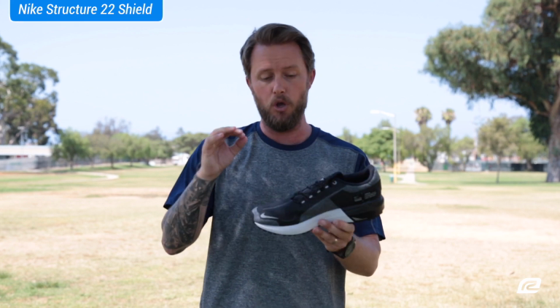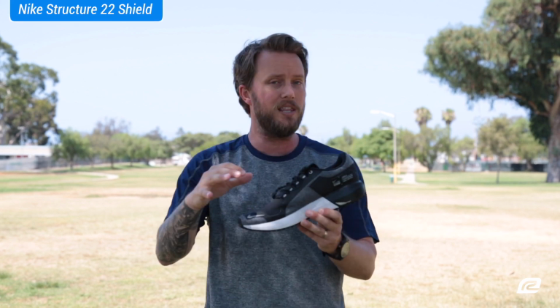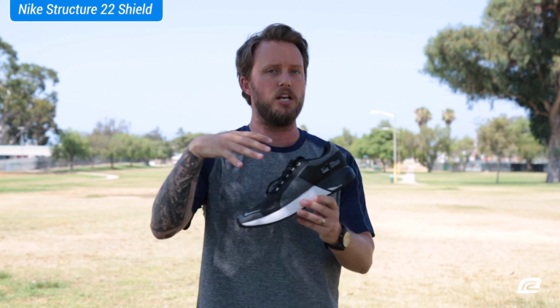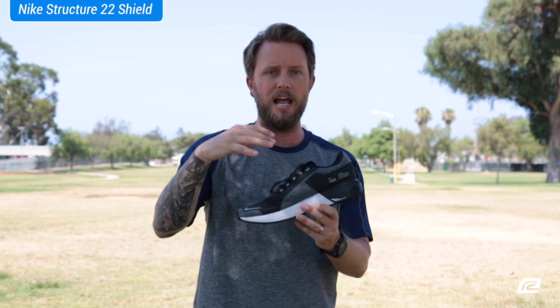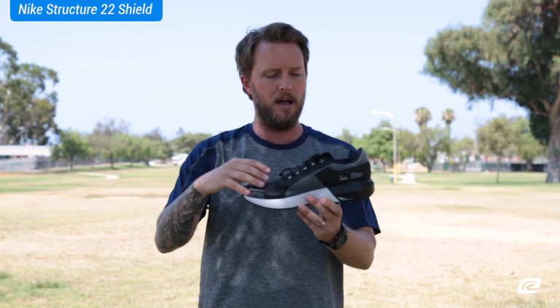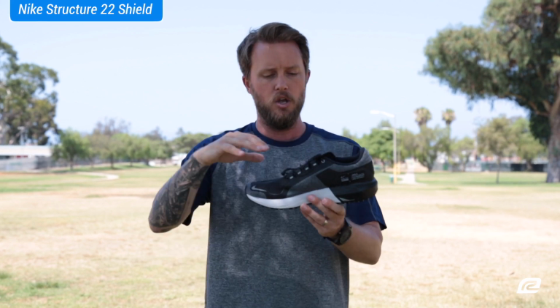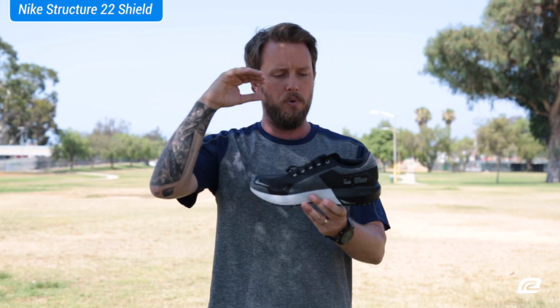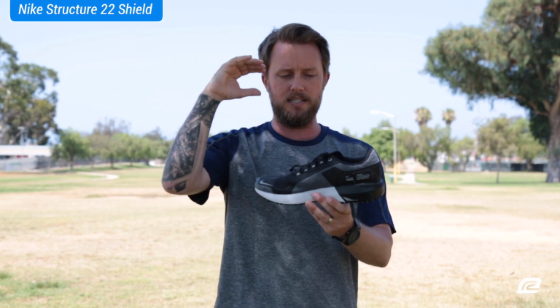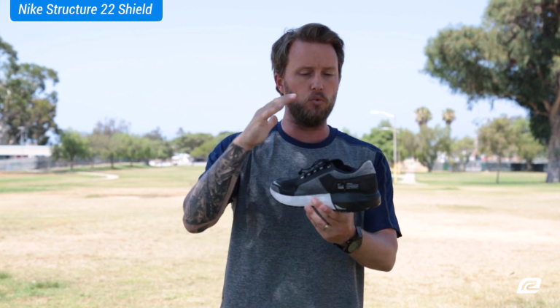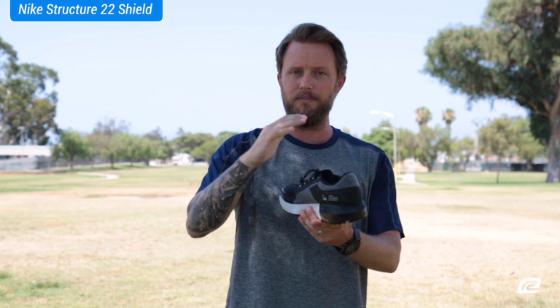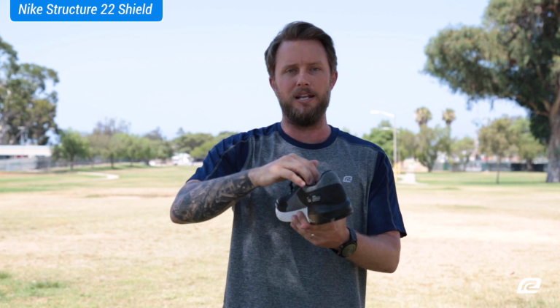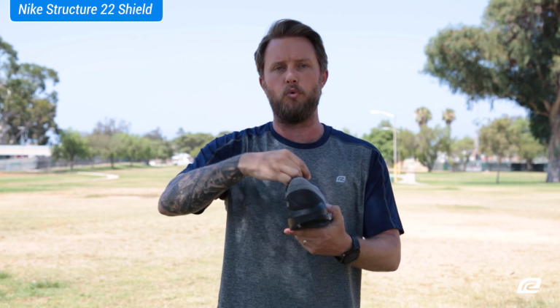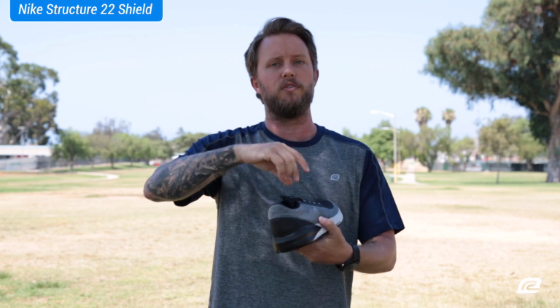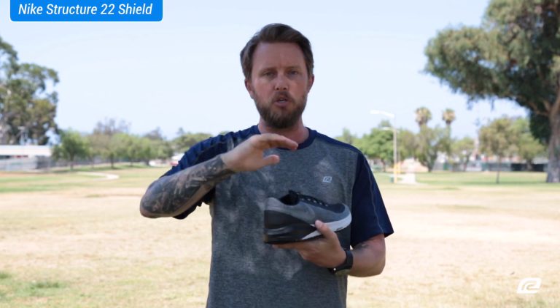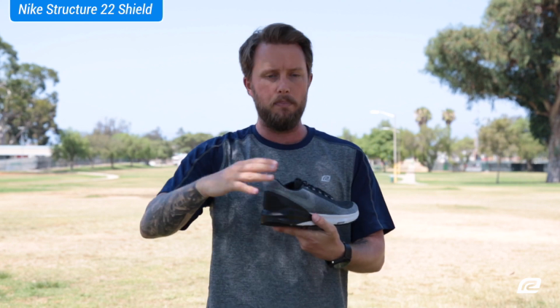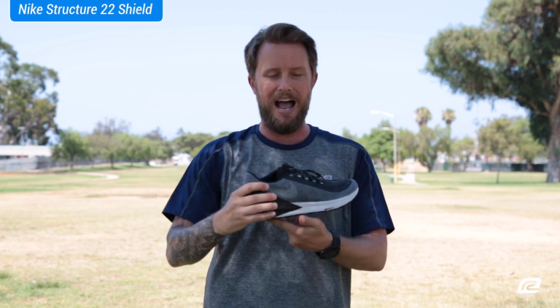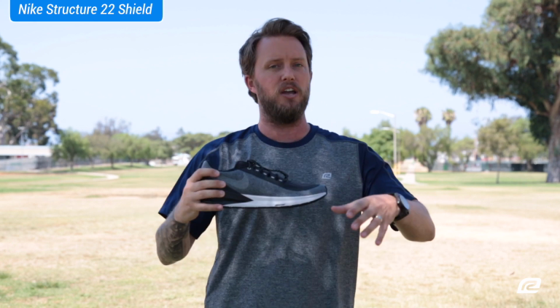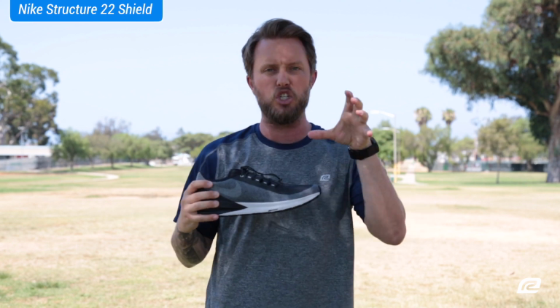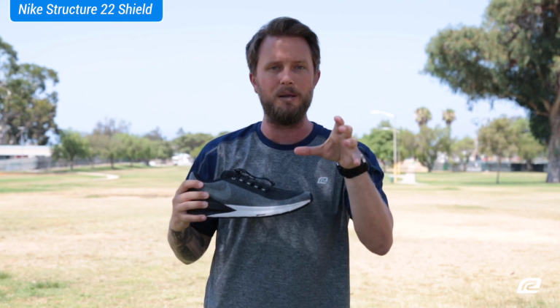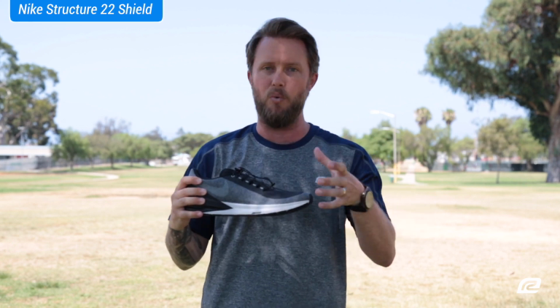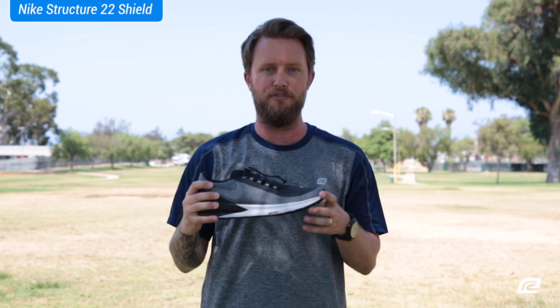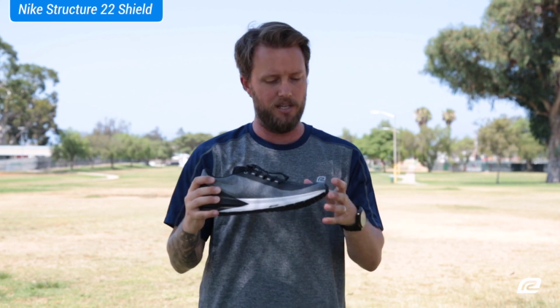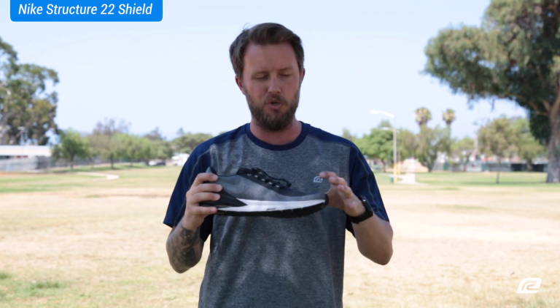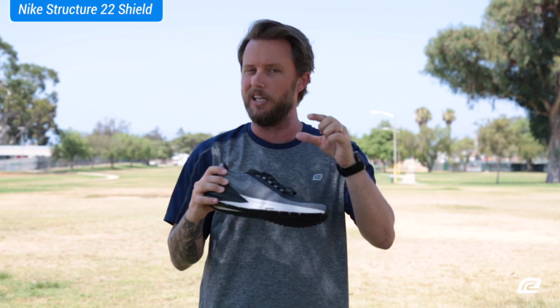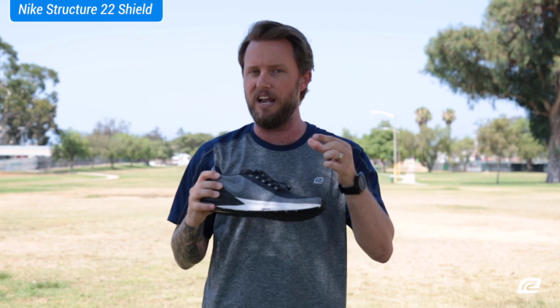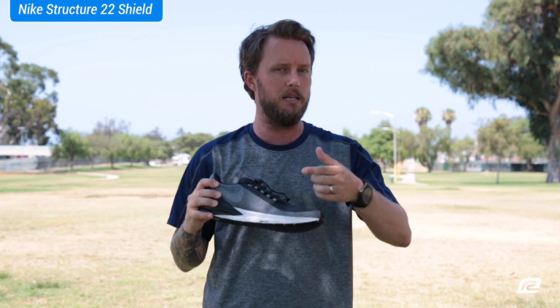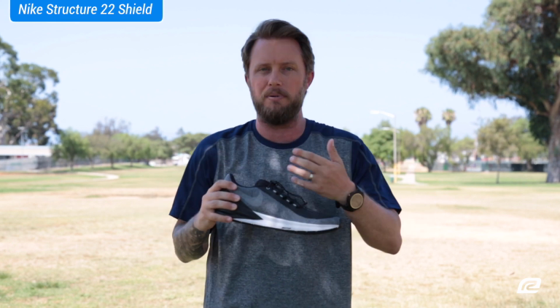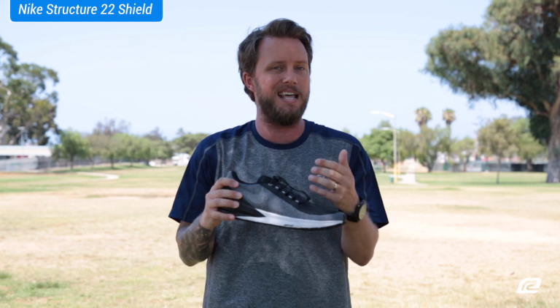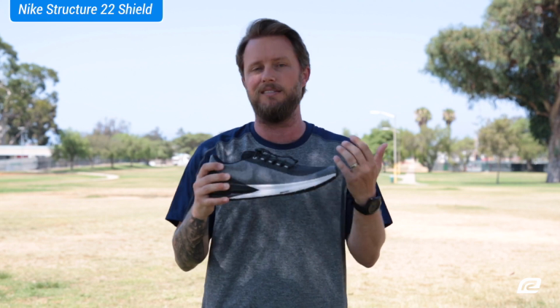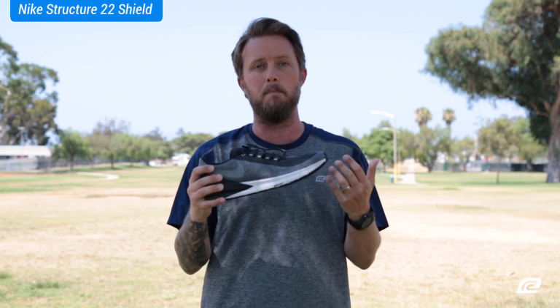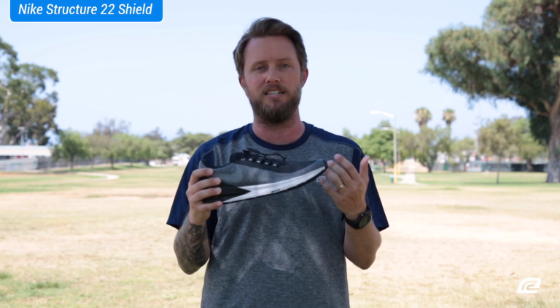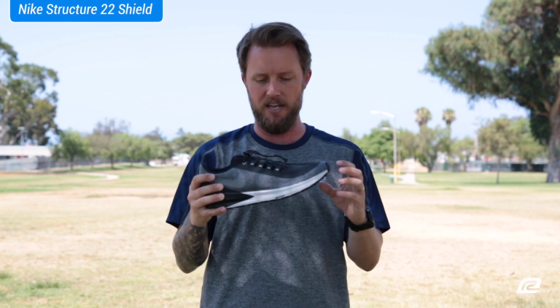The only thing I don't like about it — and it still works for most people — is that I have an extremely wide foot and this shoe is a little tight for me. But besides that, it's an amazing fit.